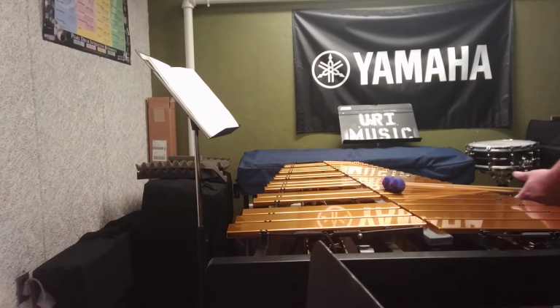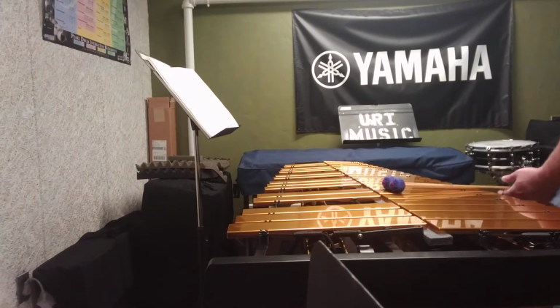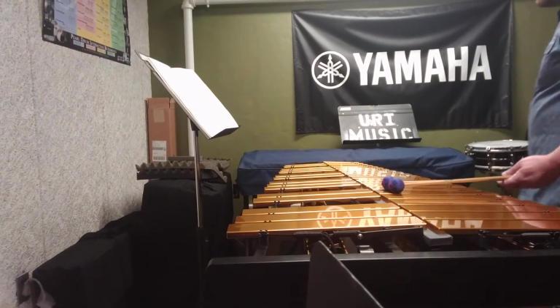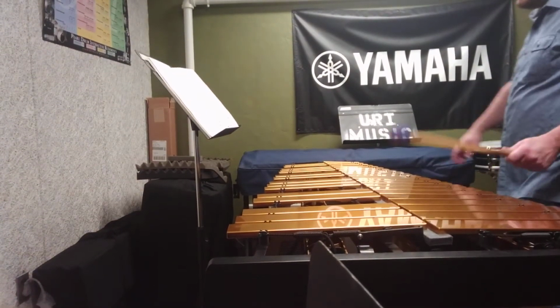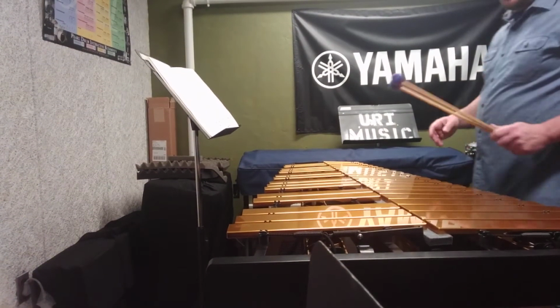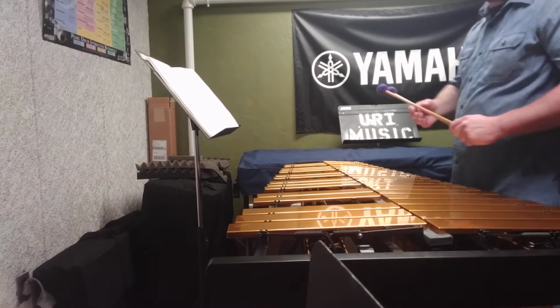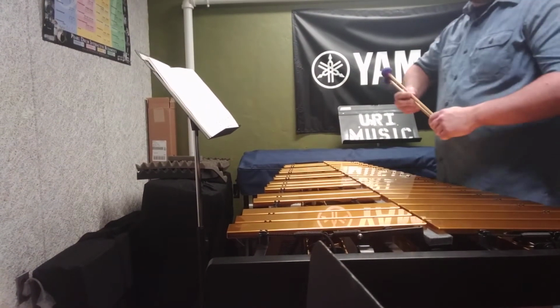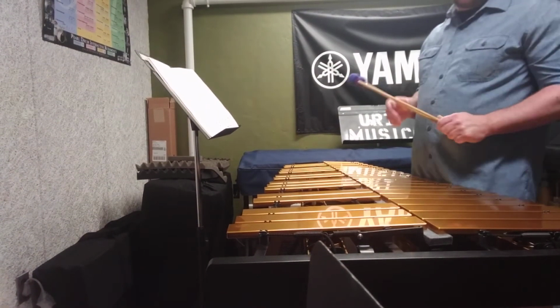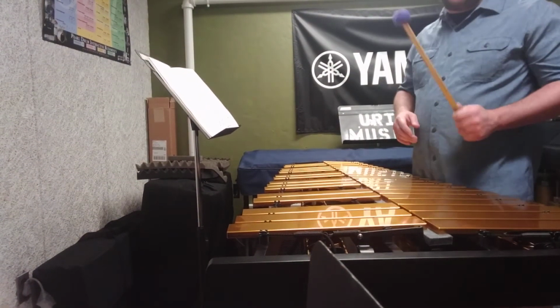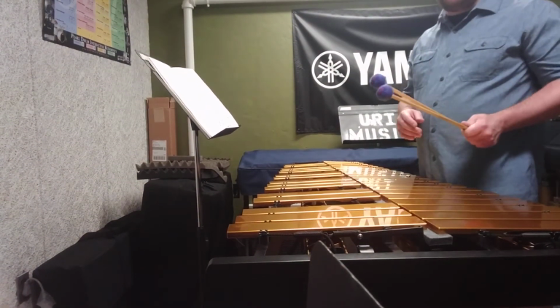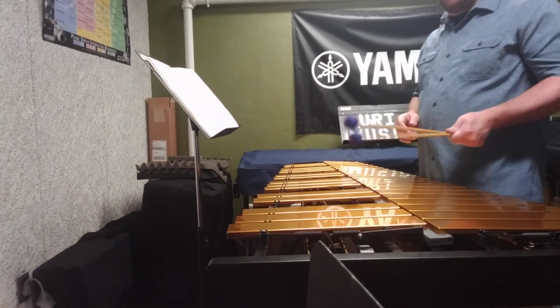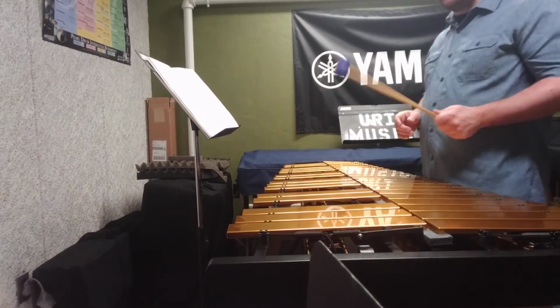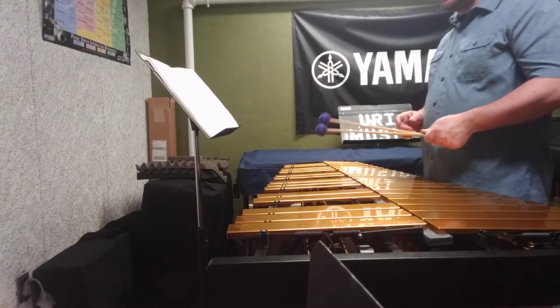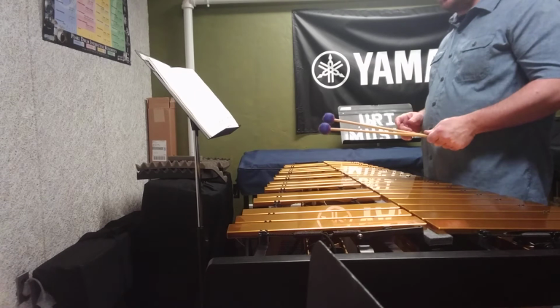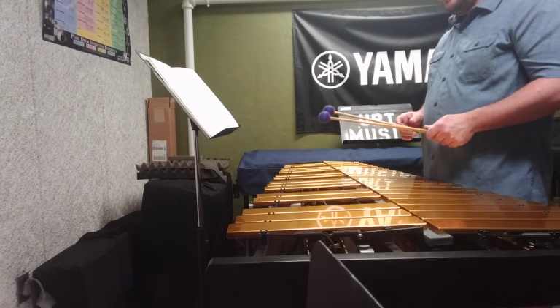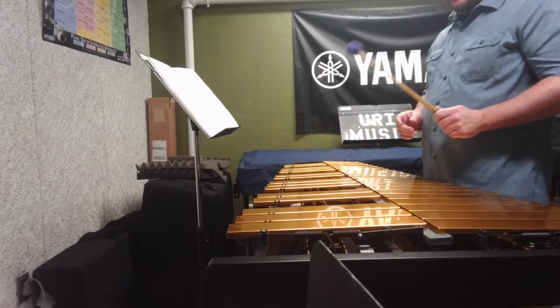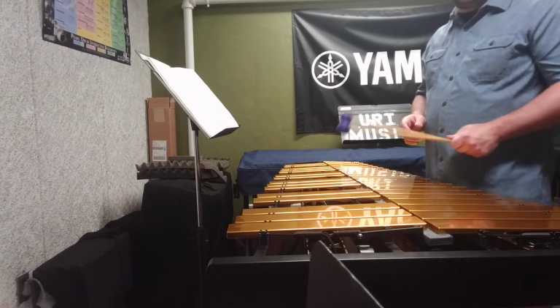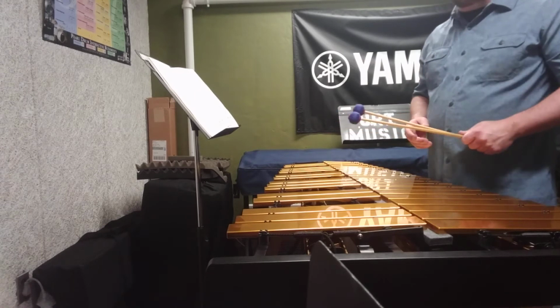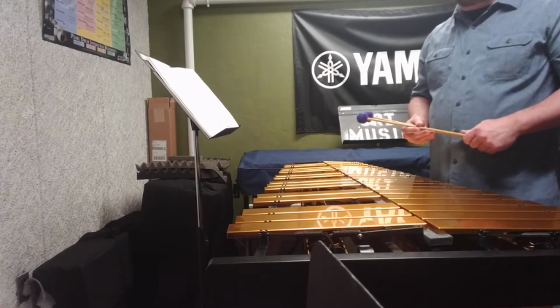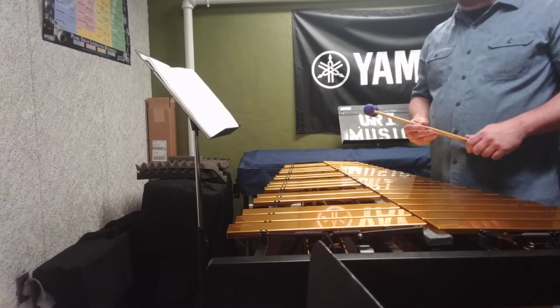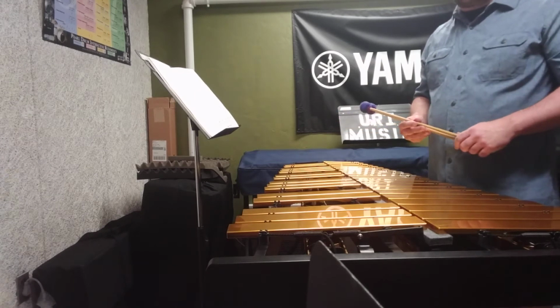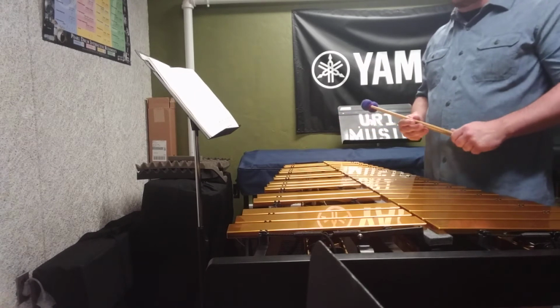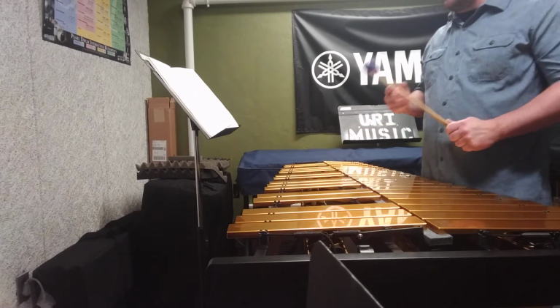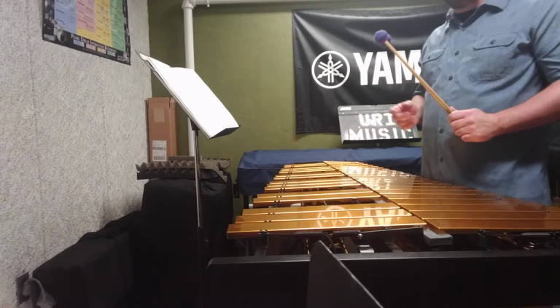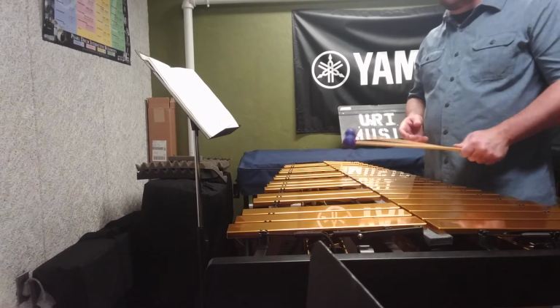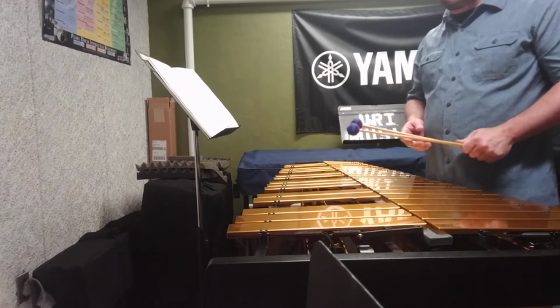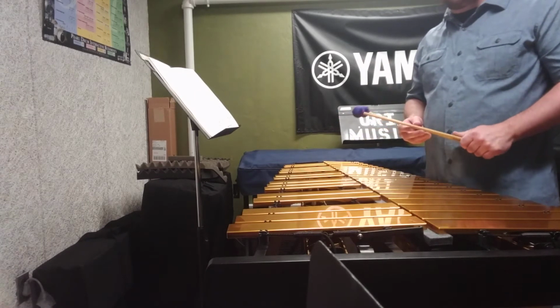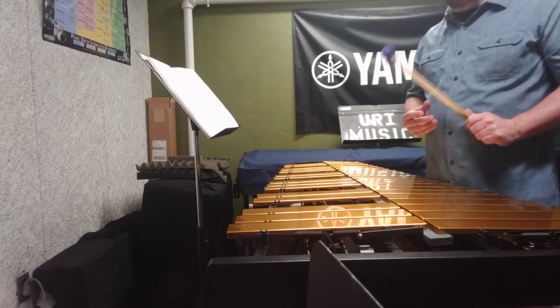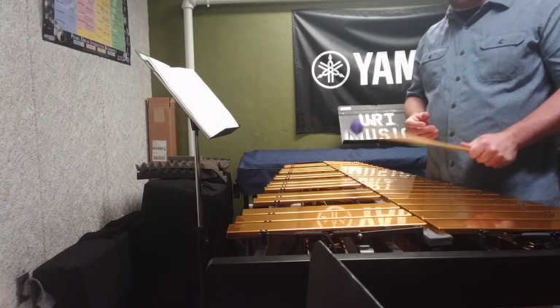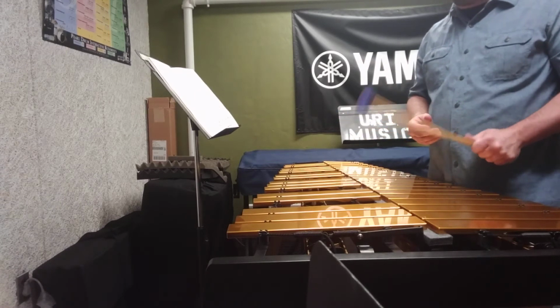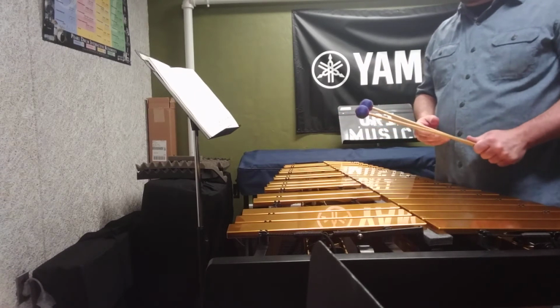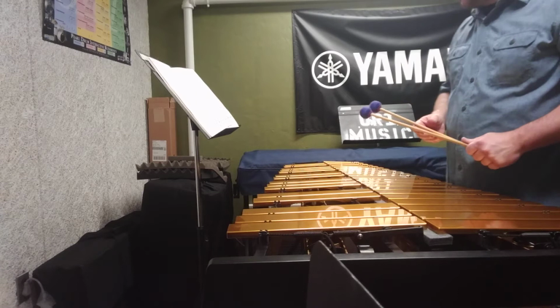In this quick video I want to talk about a very important logistical and pedagogical topic, and that is where your music stand goes on mallet instruments.